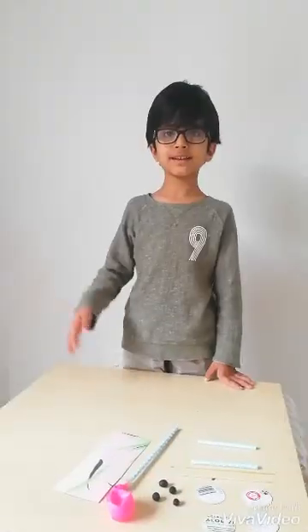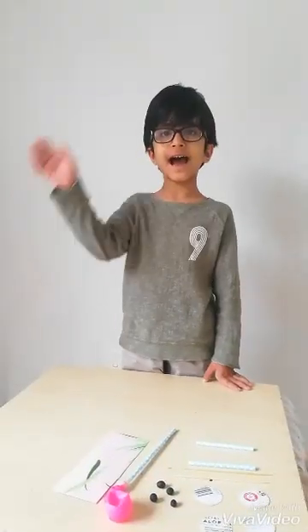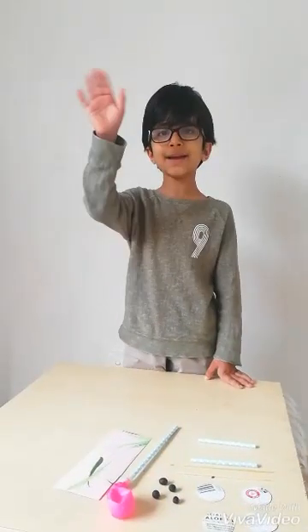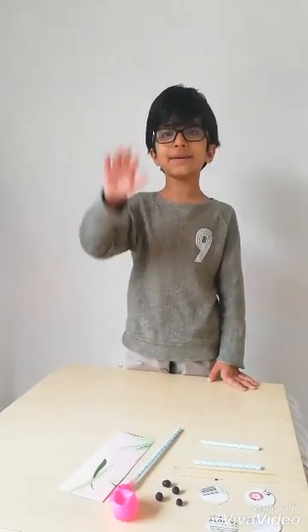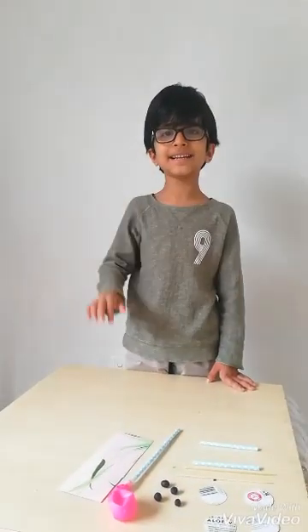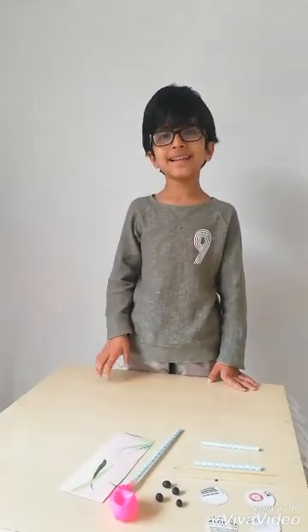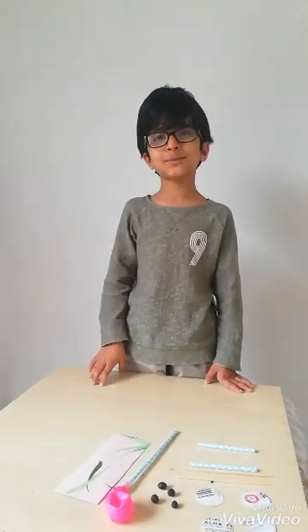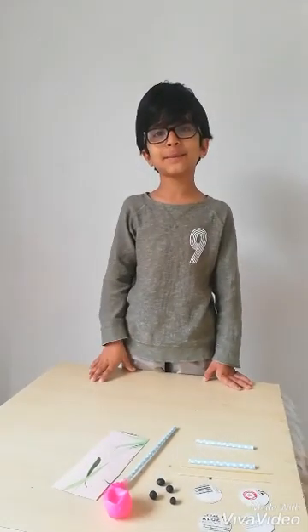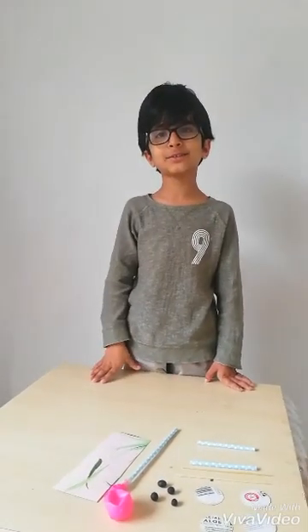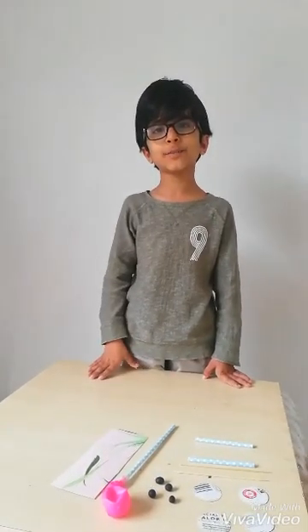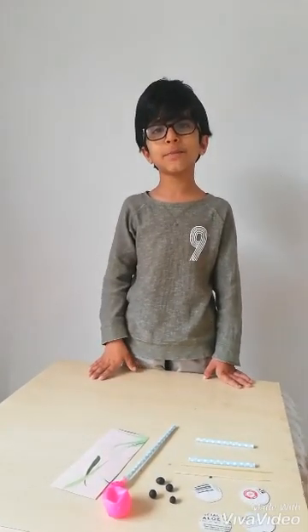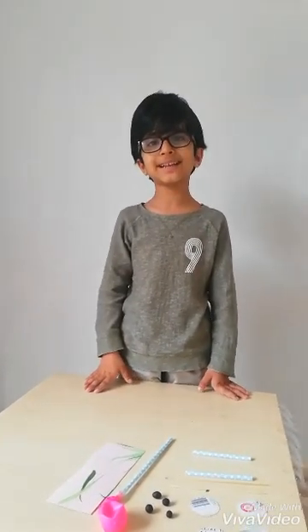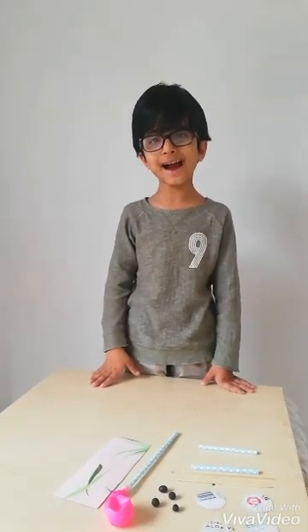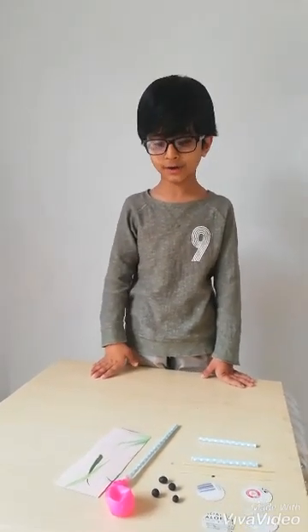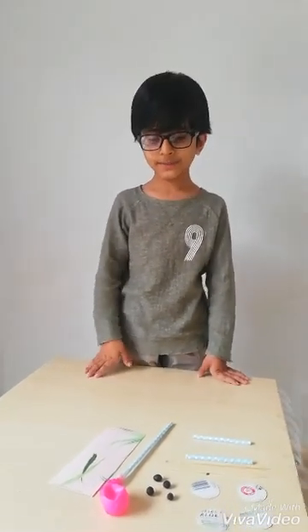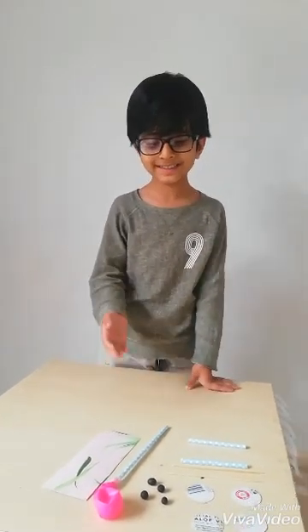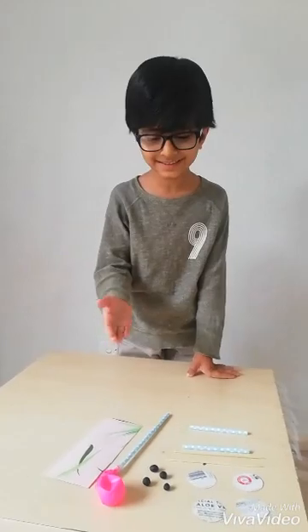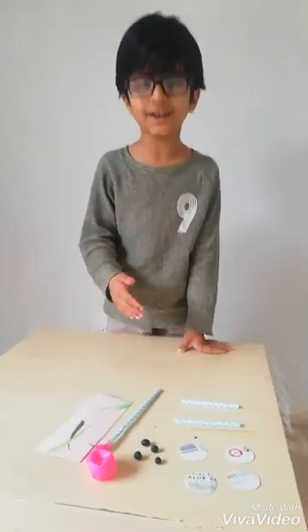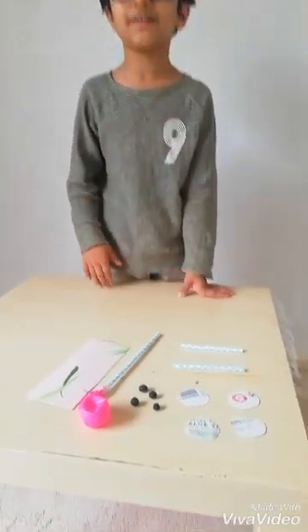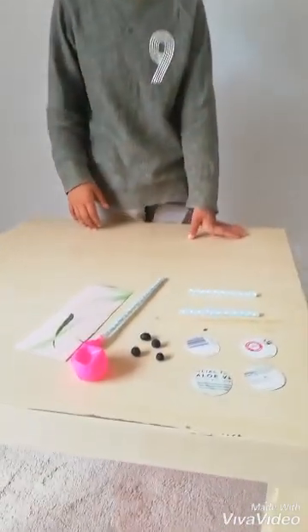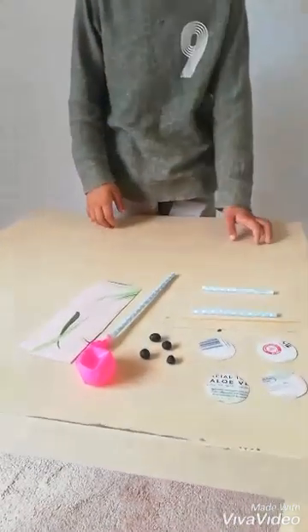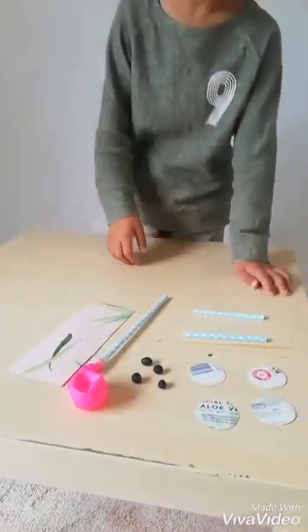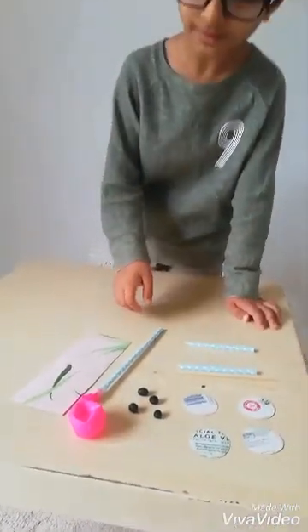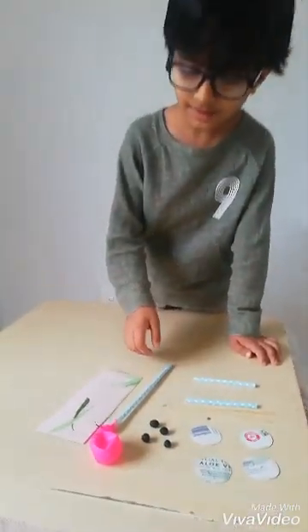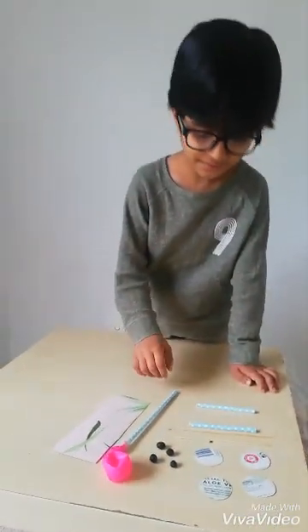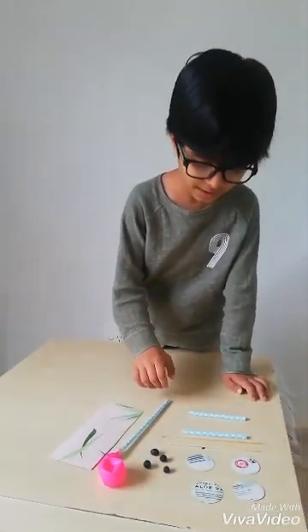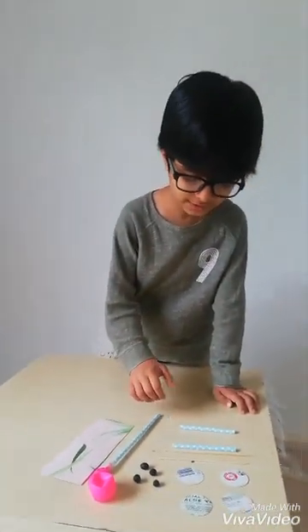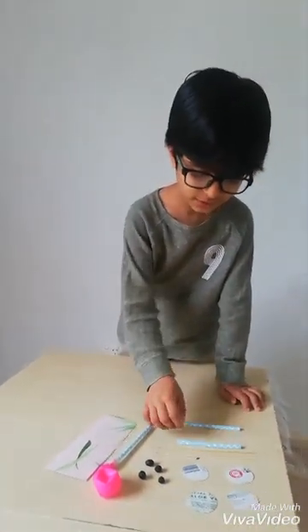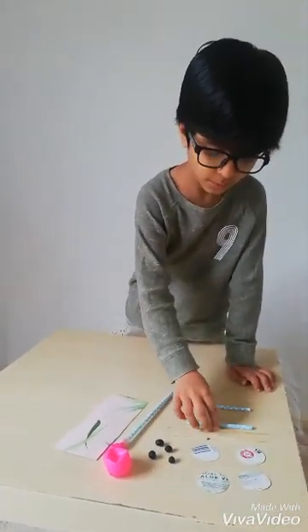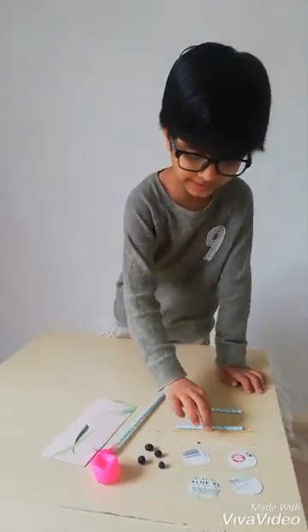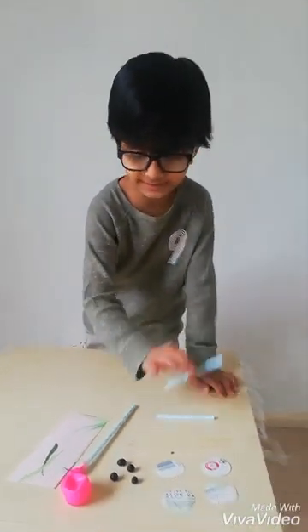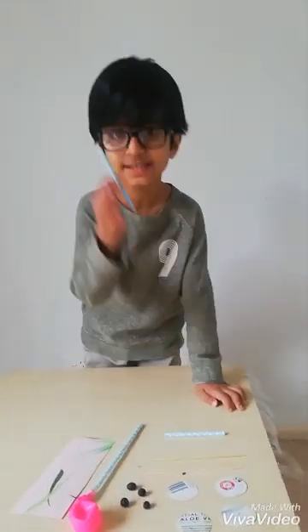Hi everybody, it's Moza and today we will make a car. We need these stuff. First, we need this.